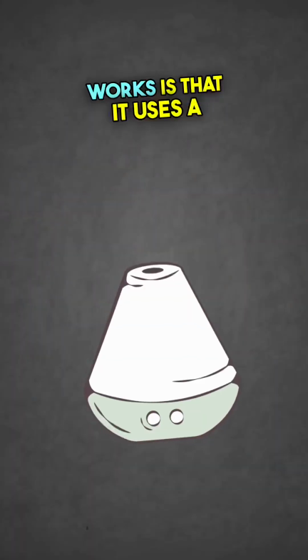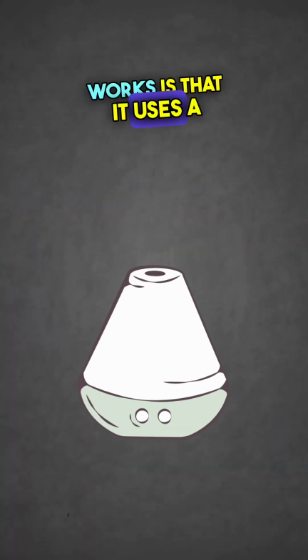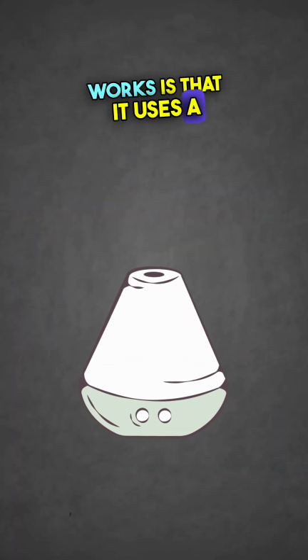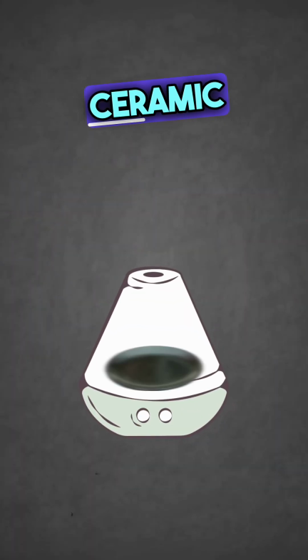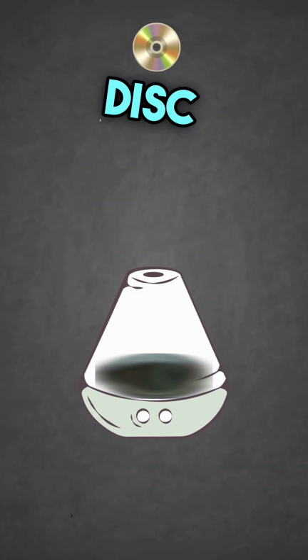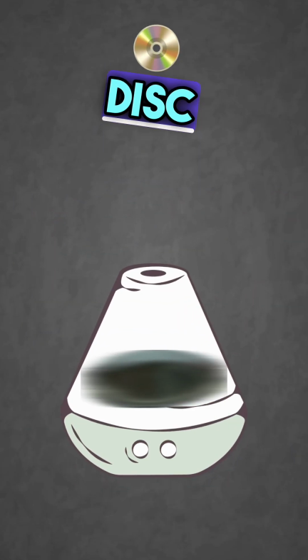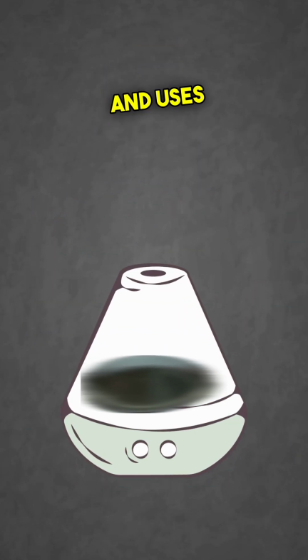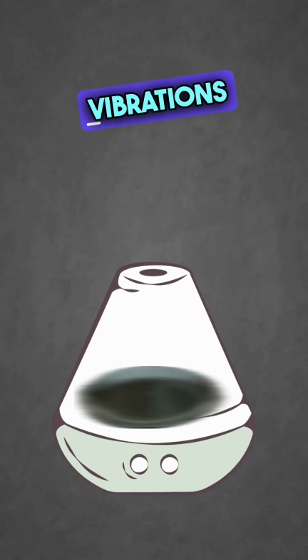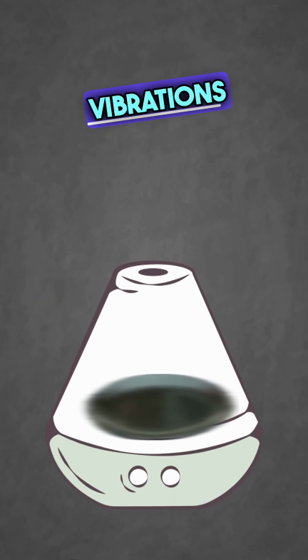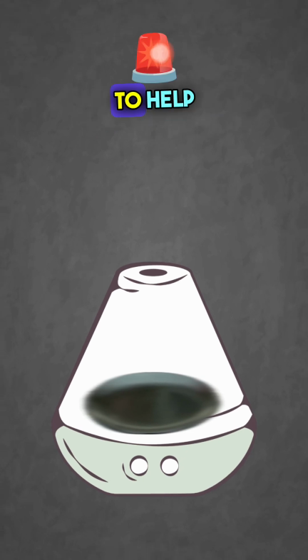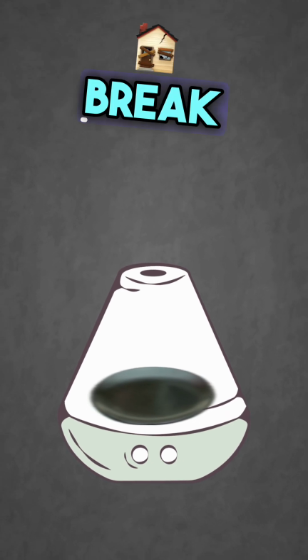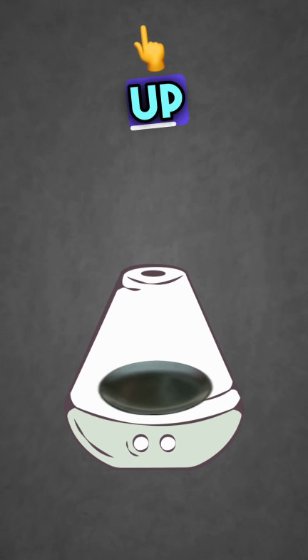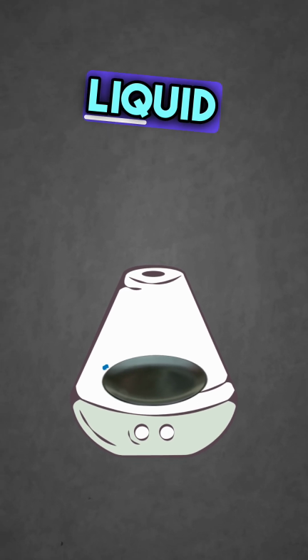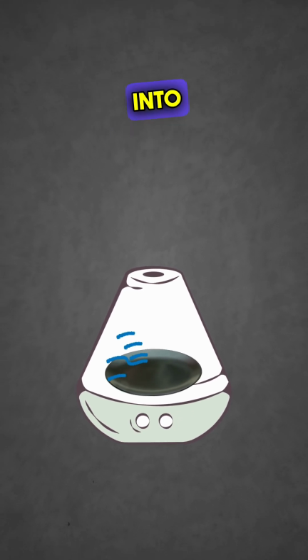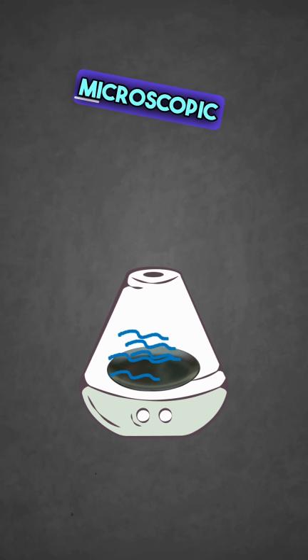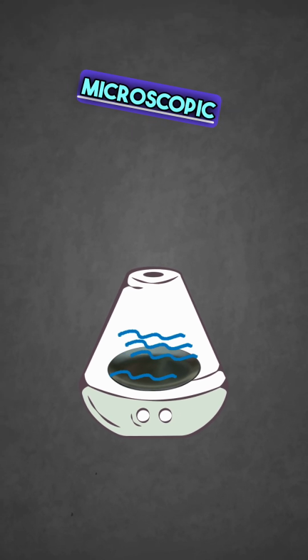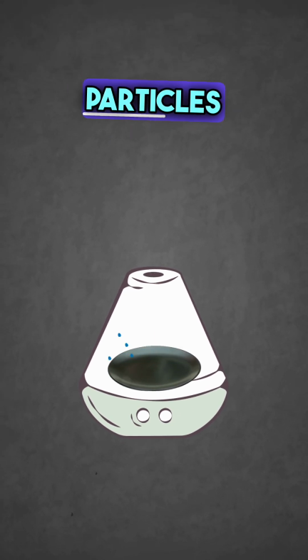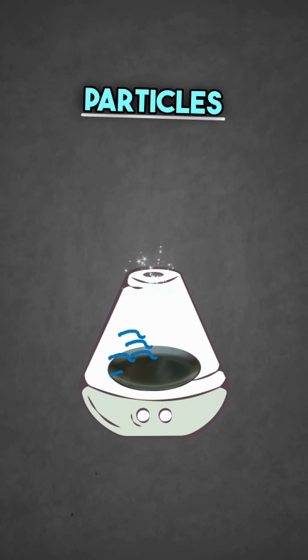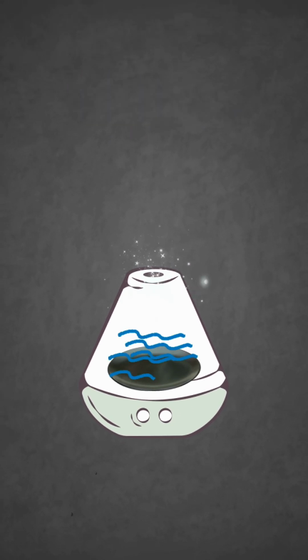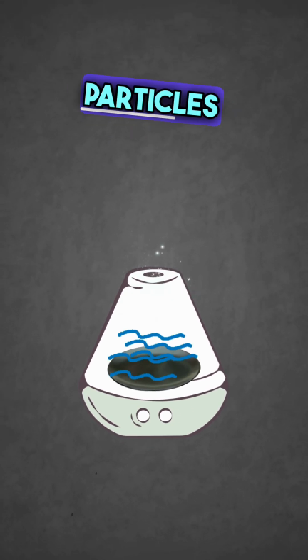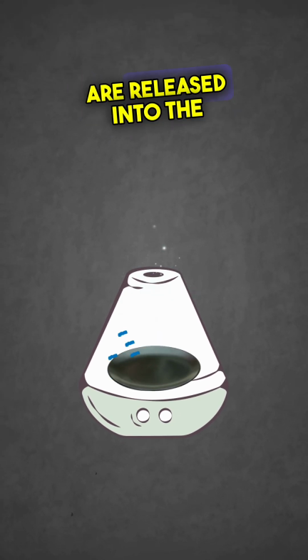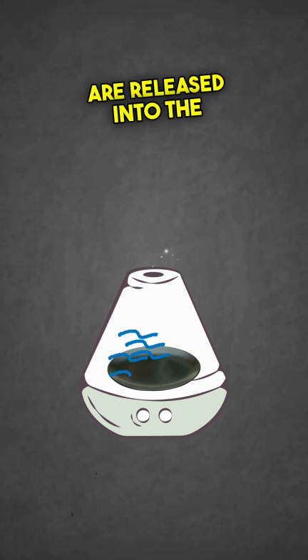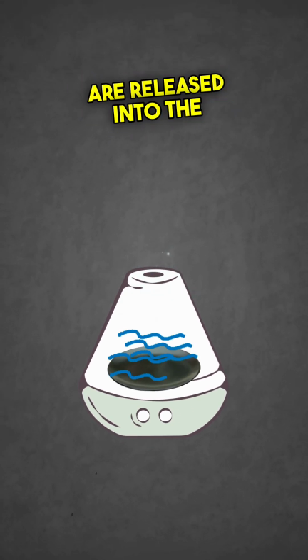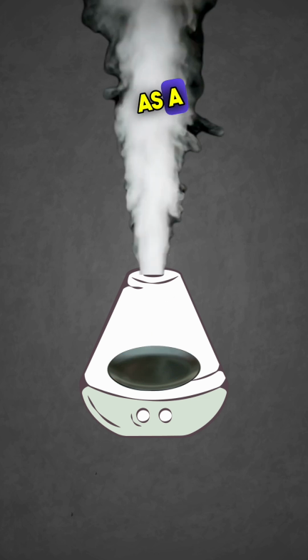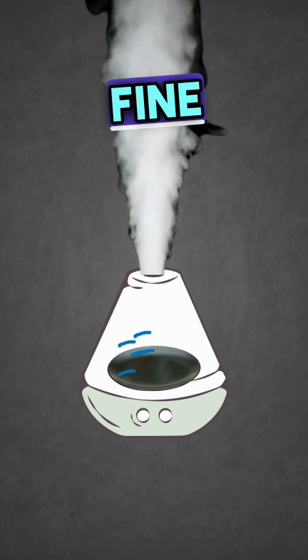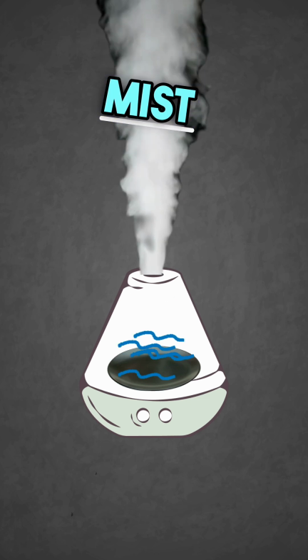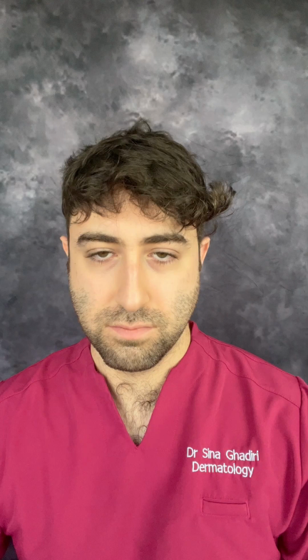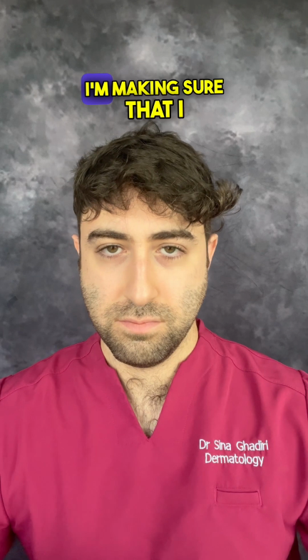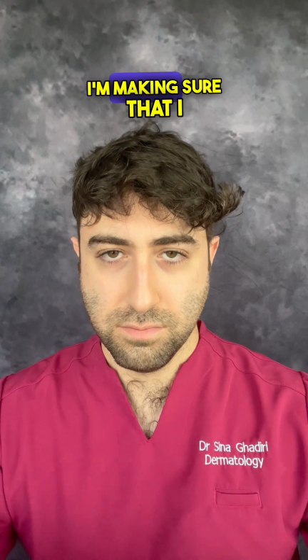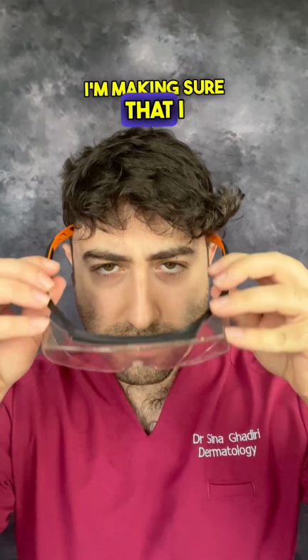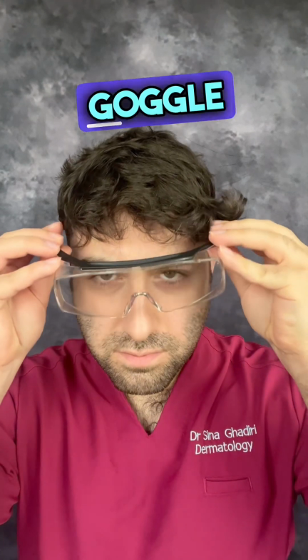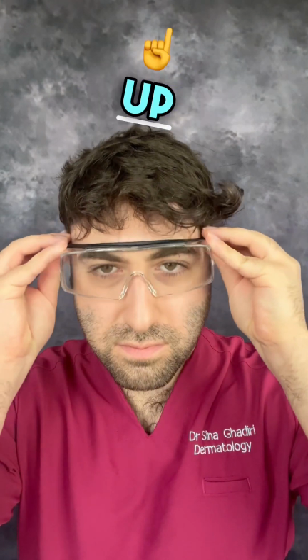Essentially how the diffuser works is that it uses a ceramic disc and uses vibrations to help break up the liquid into microscopic particles, which are then released into the air as a fine mist. Safety first — I'm making sure I goggle up and